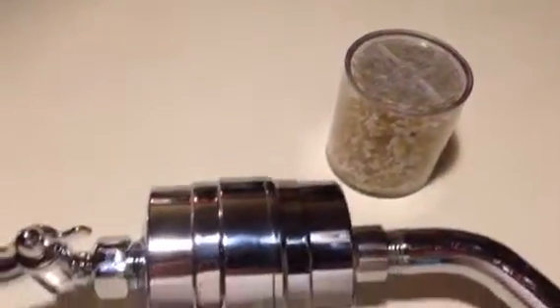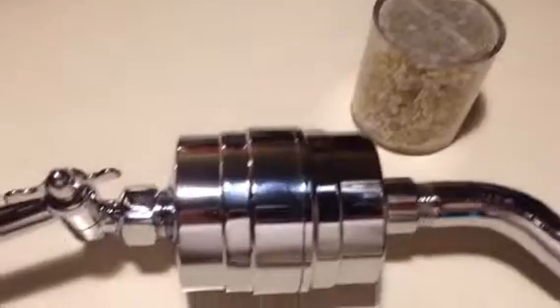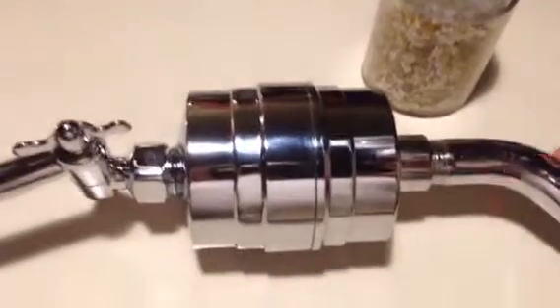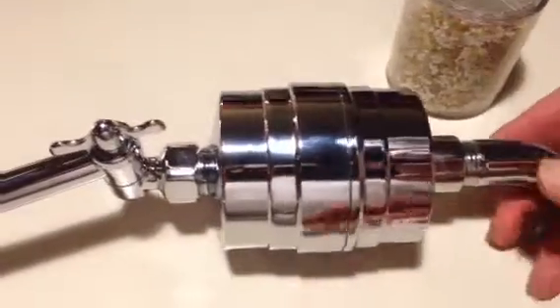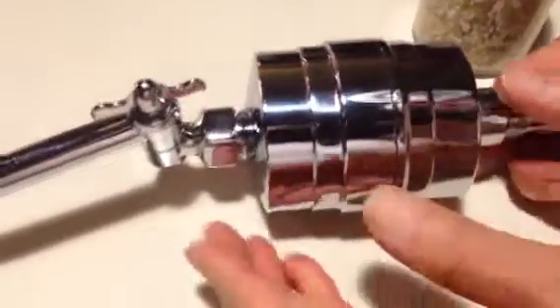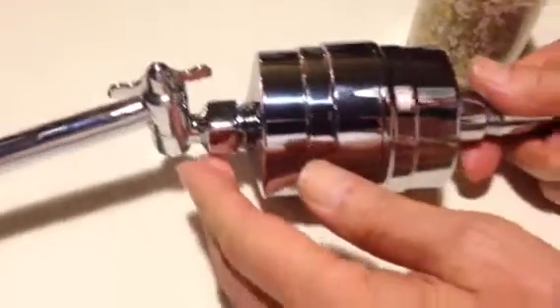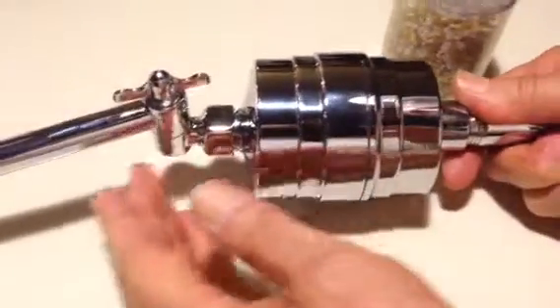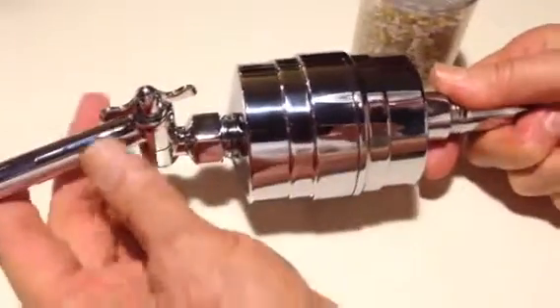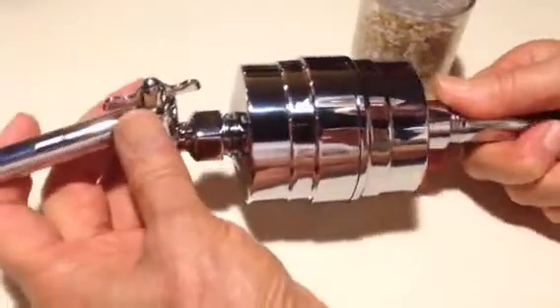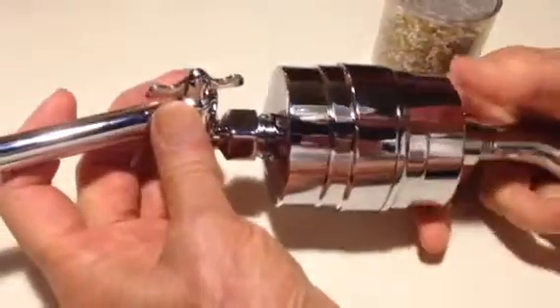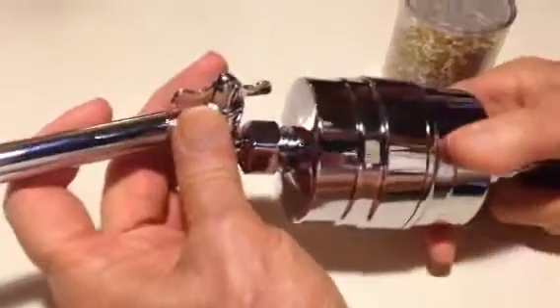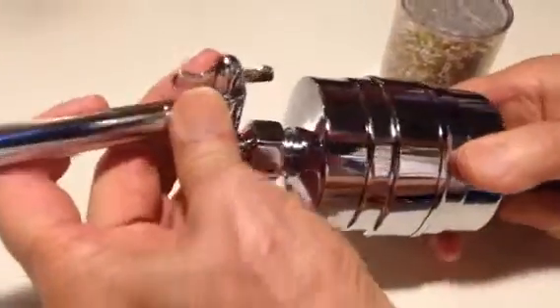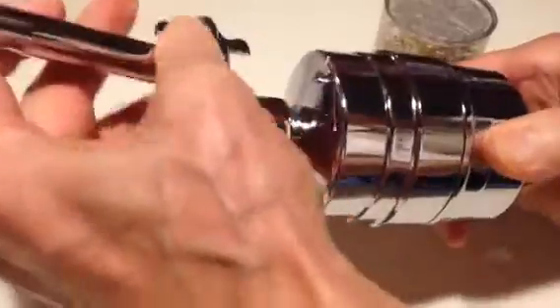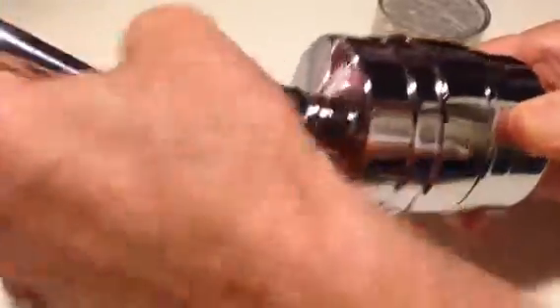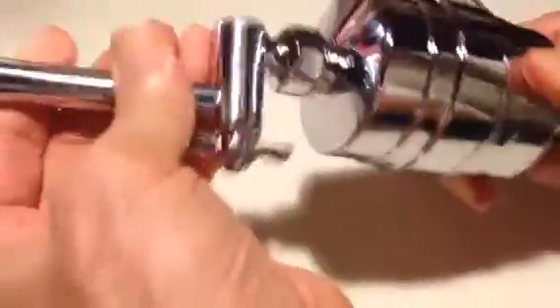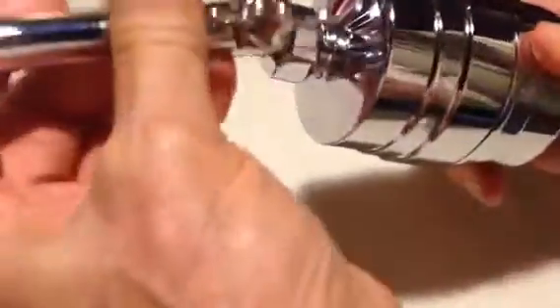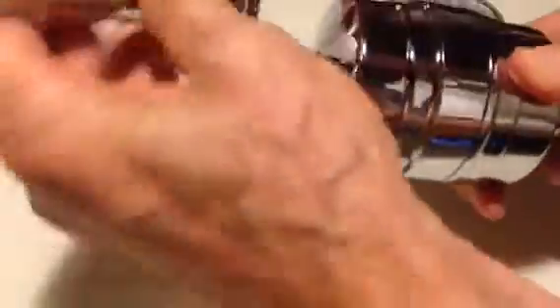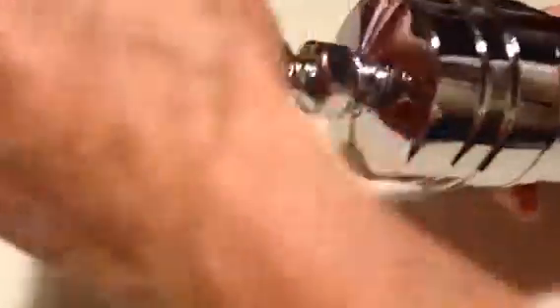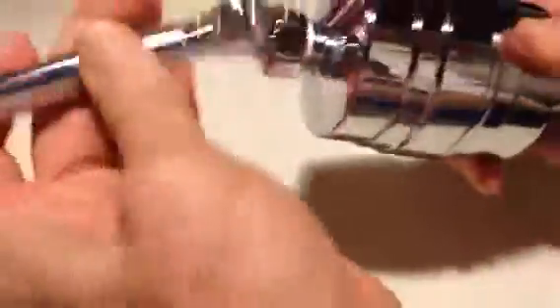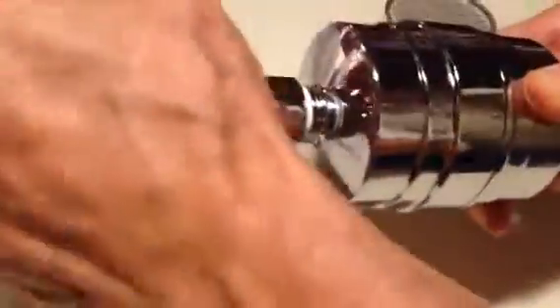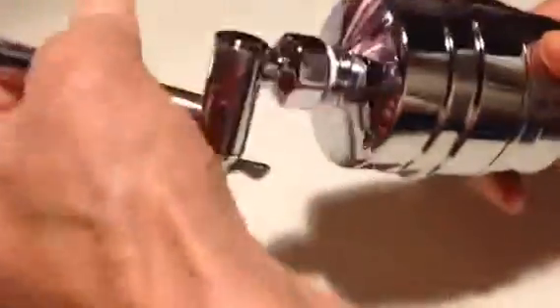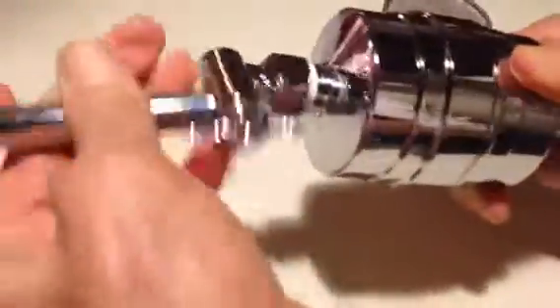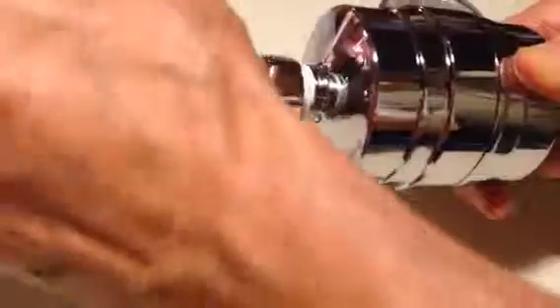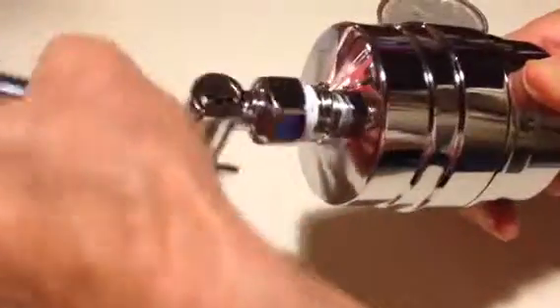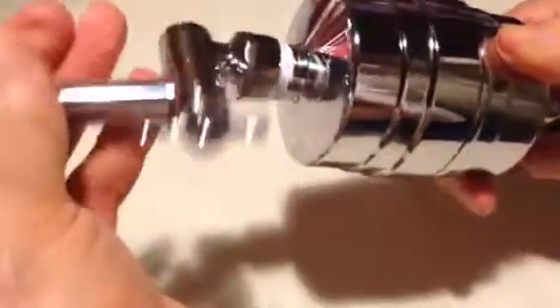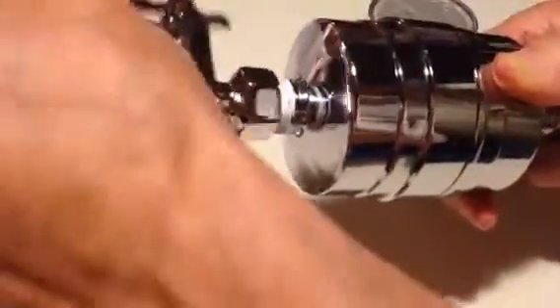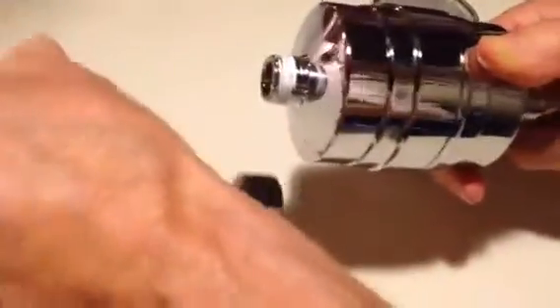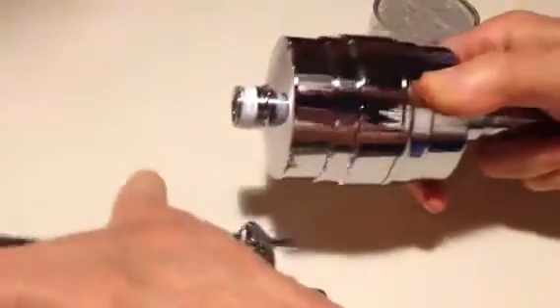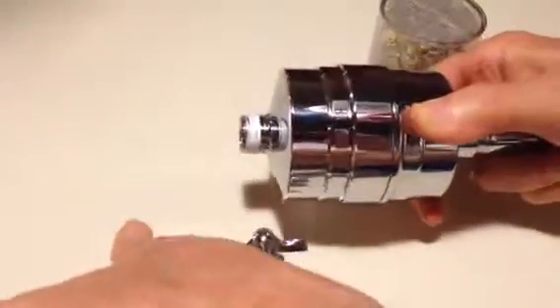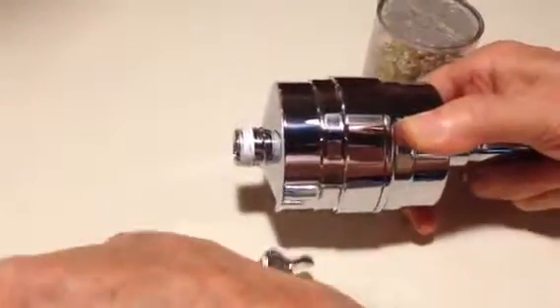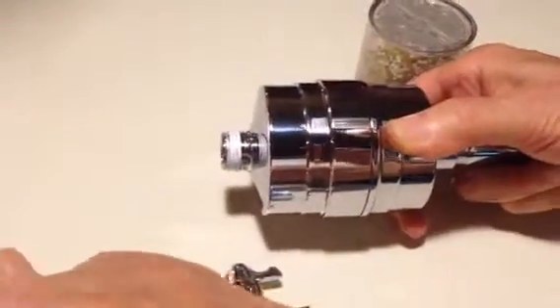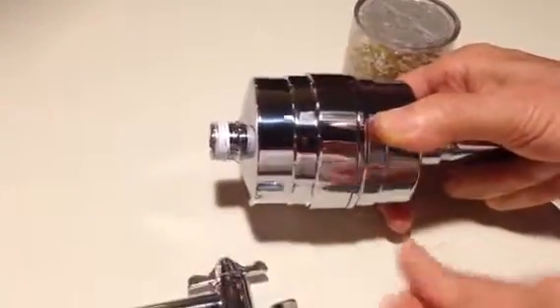The first thing you'll want to do is remove the shower head and extension arm from the shower filter. This makes changing the cartridge much, much easier. We'll do that right now. Remove the shower head and extension arm and place it to the side.